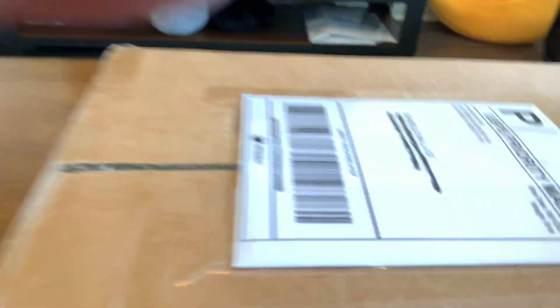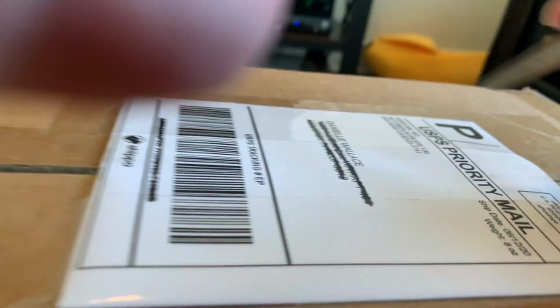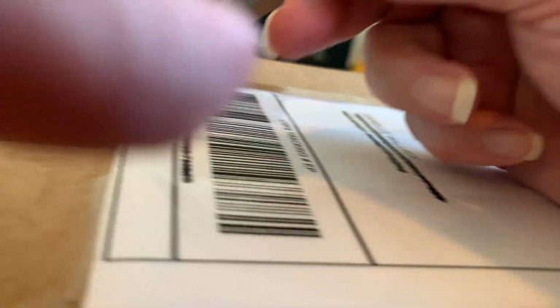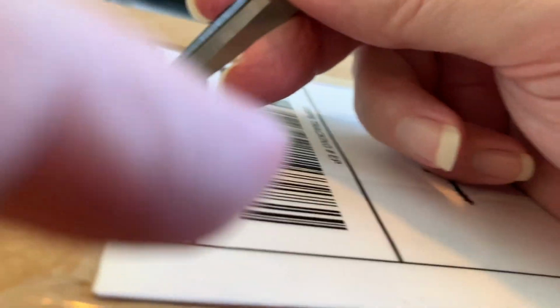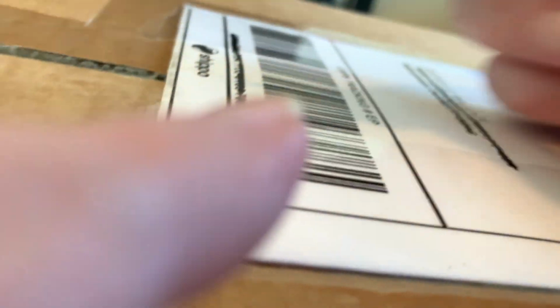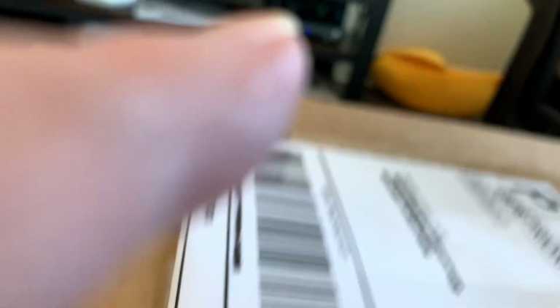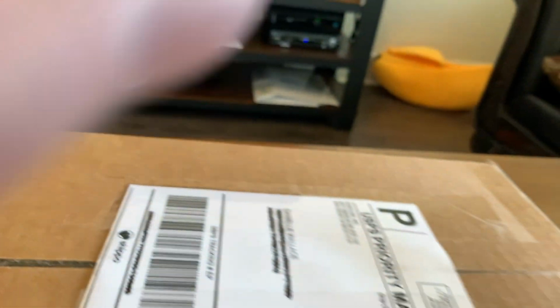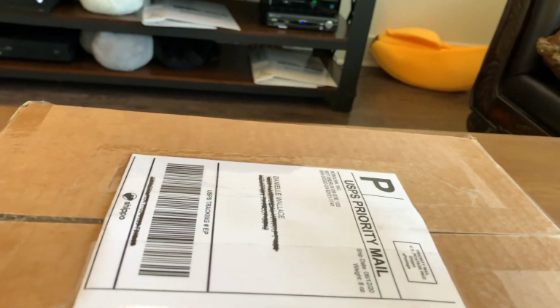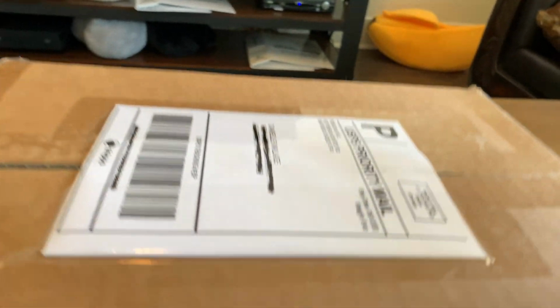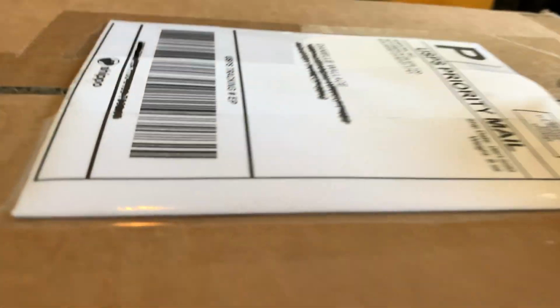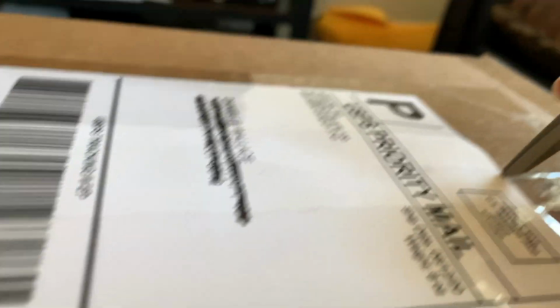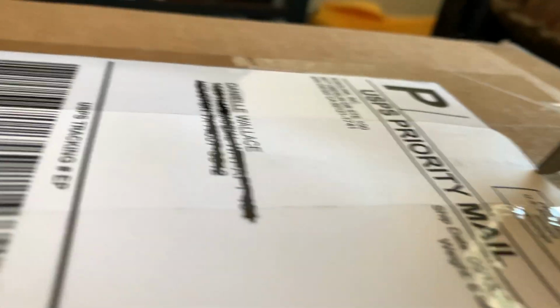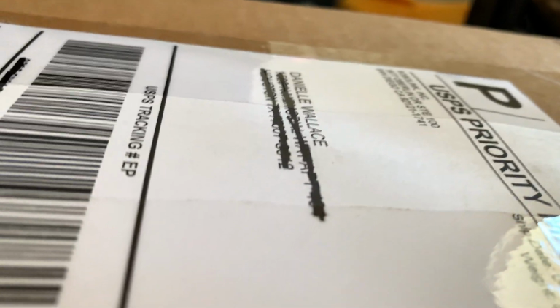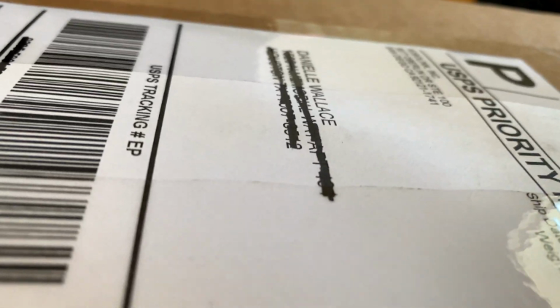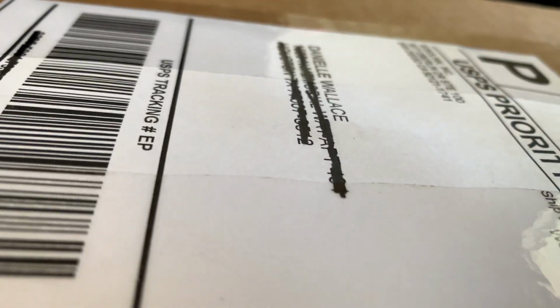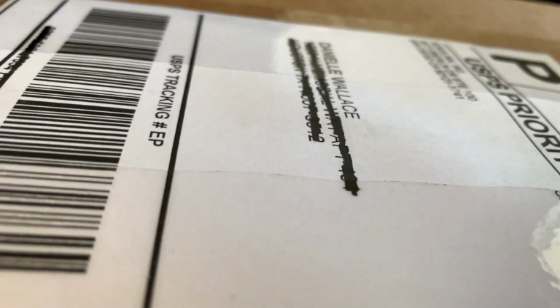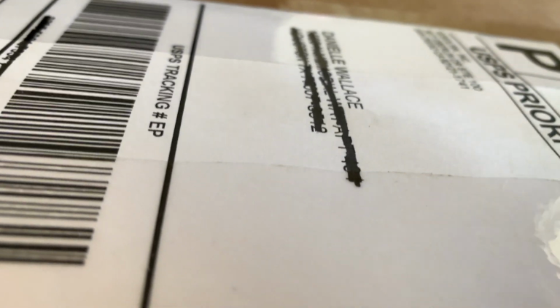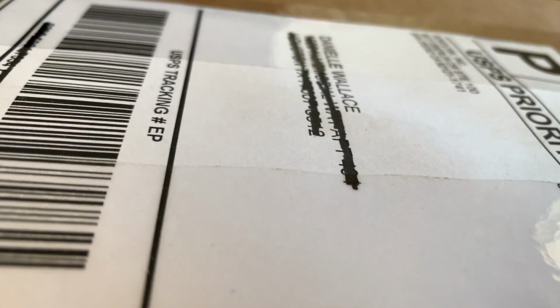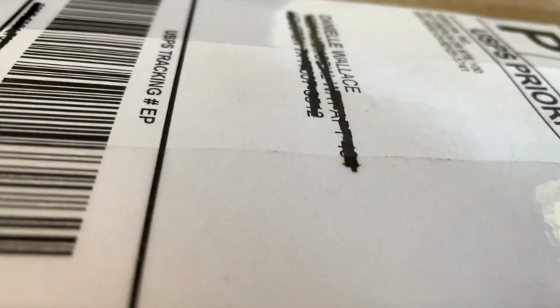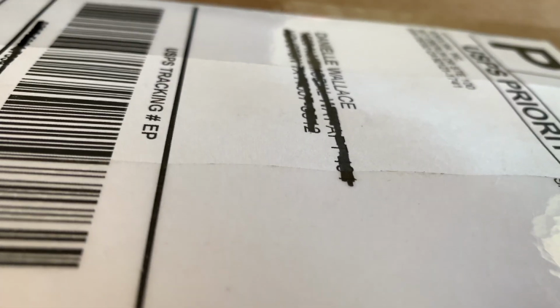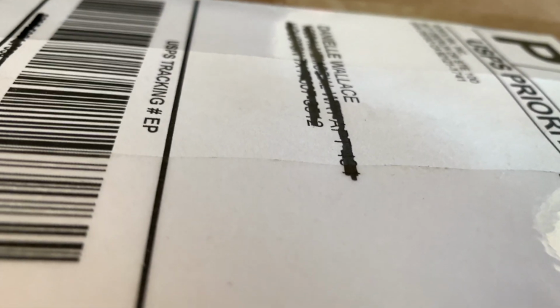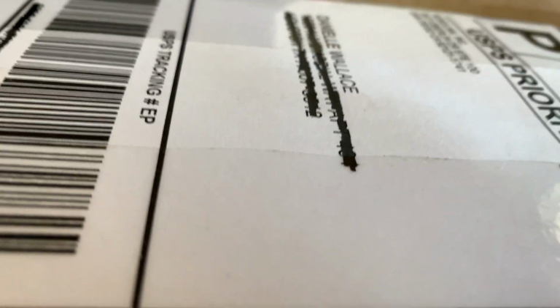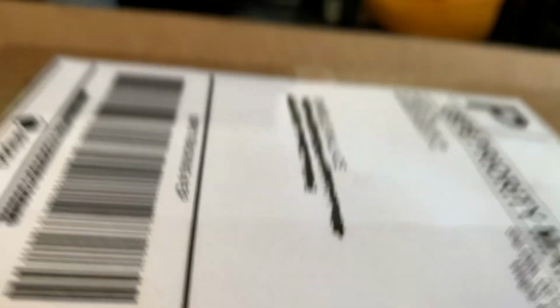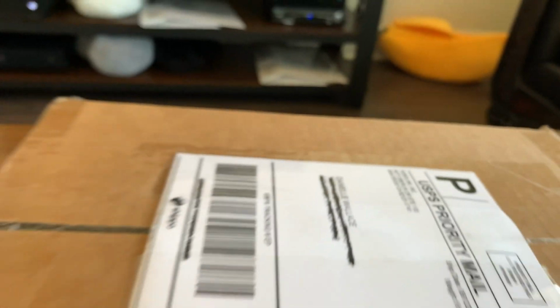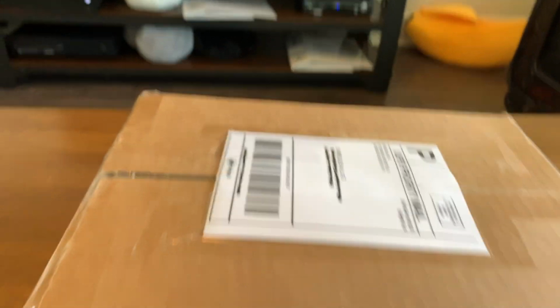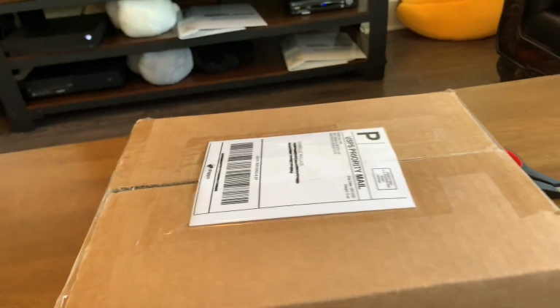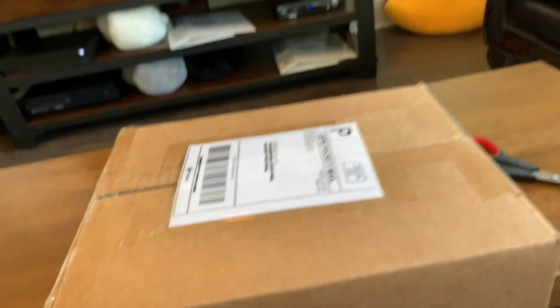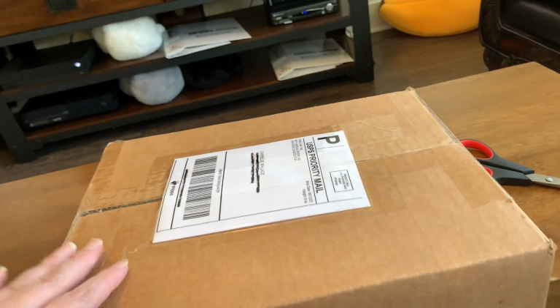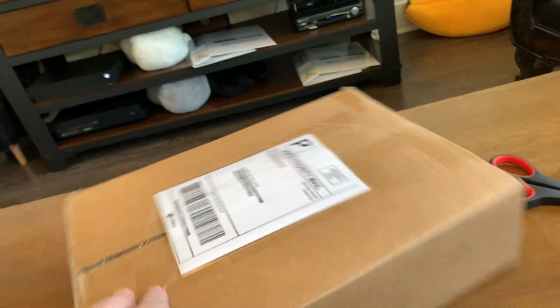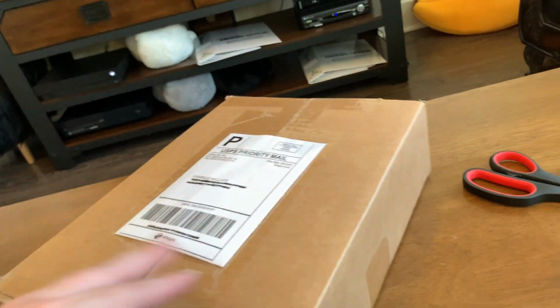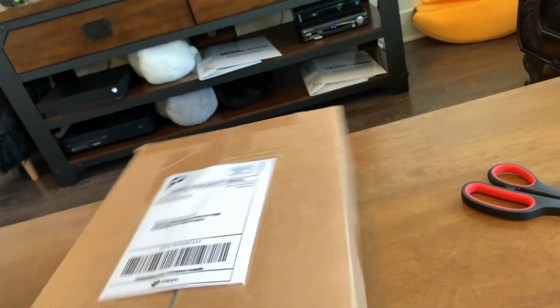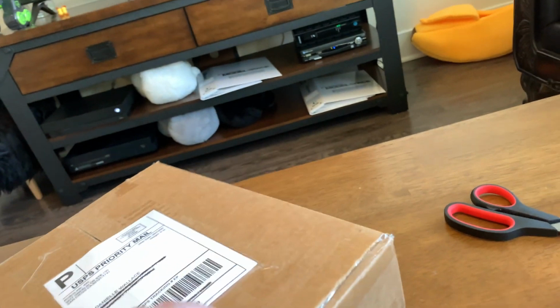We'll see how that progresses. I'm not the most adept at opening these boxes with one hand, as those of you who have watched my channel know.